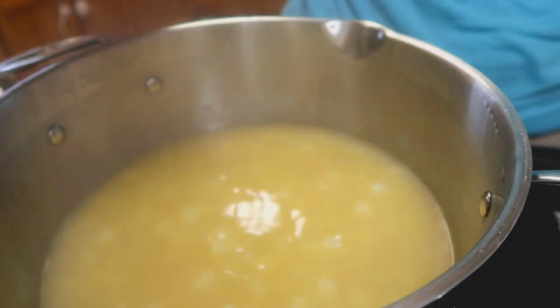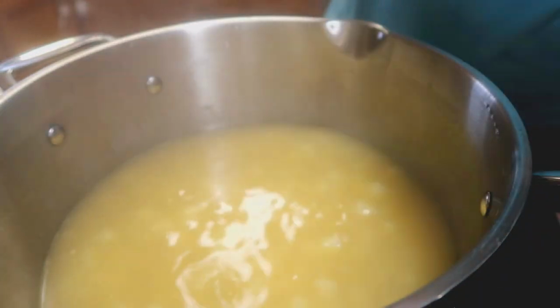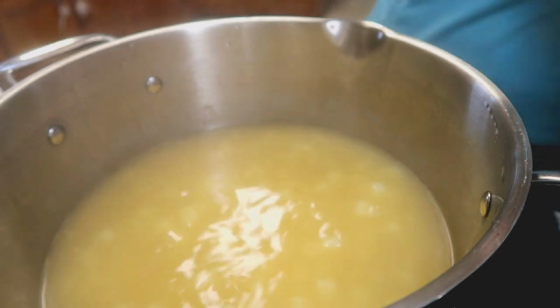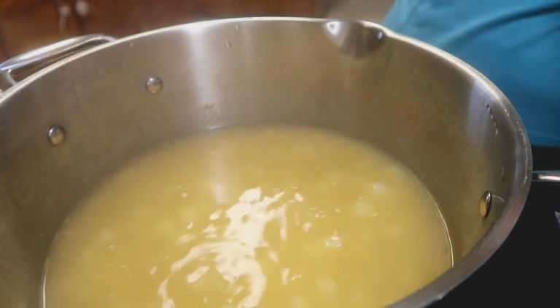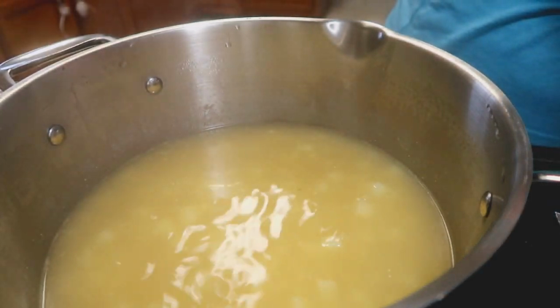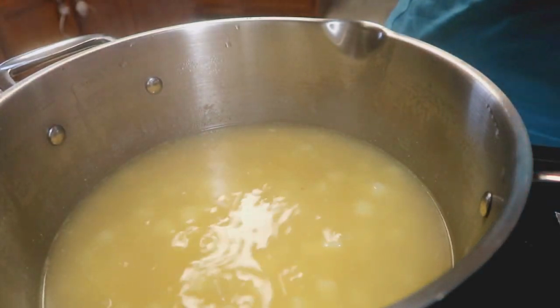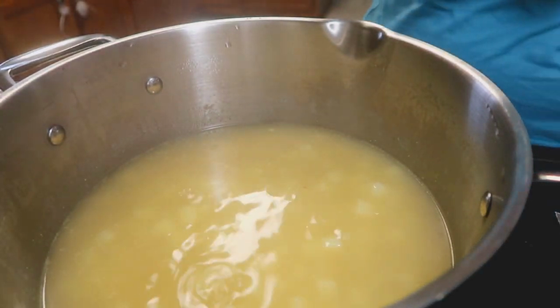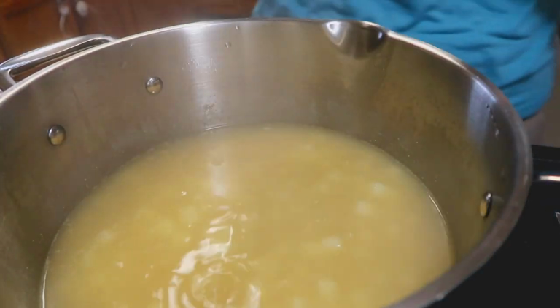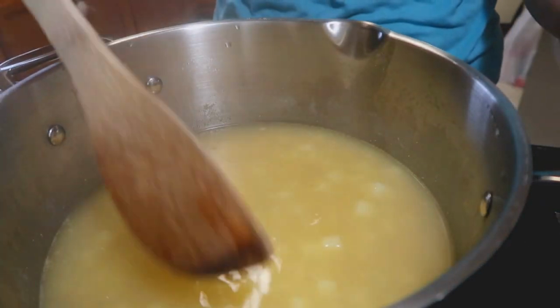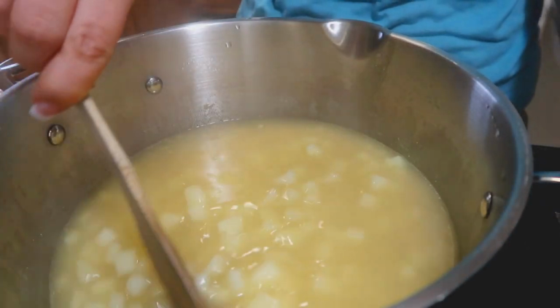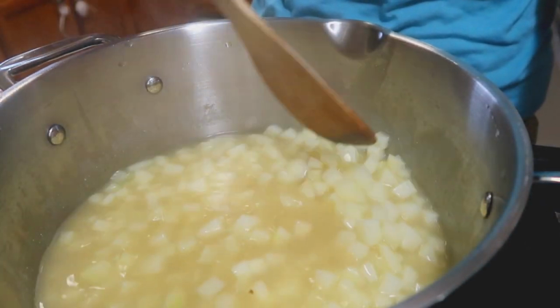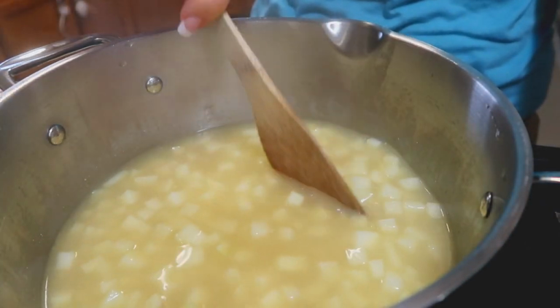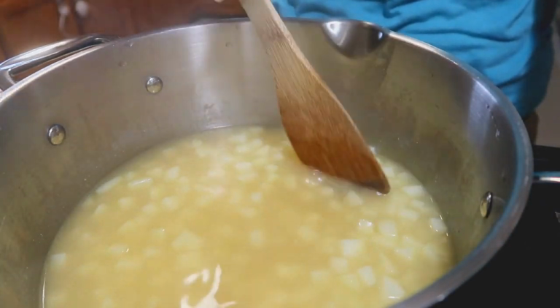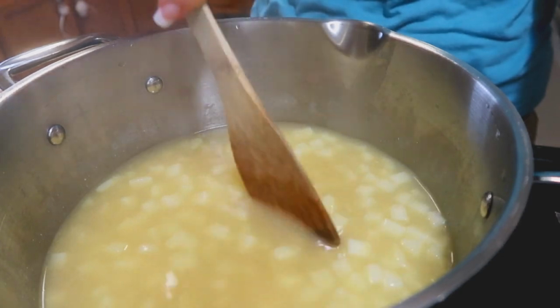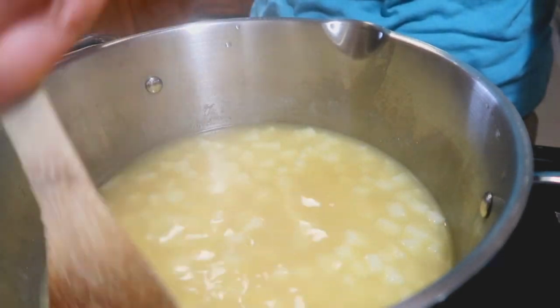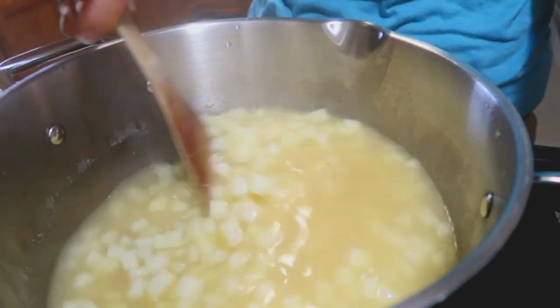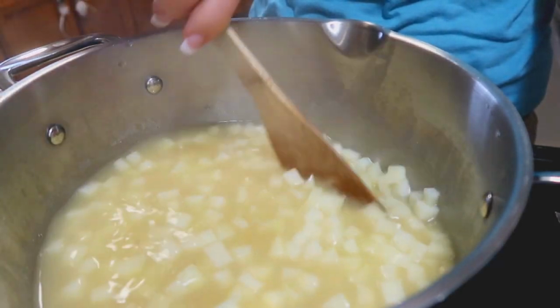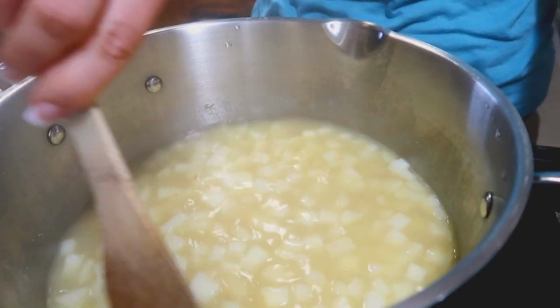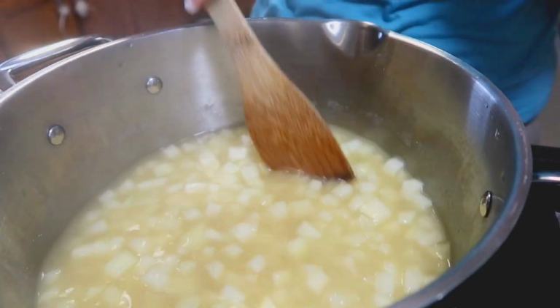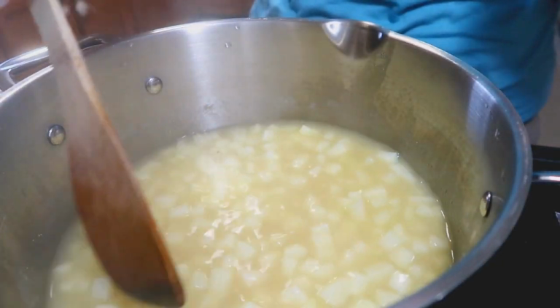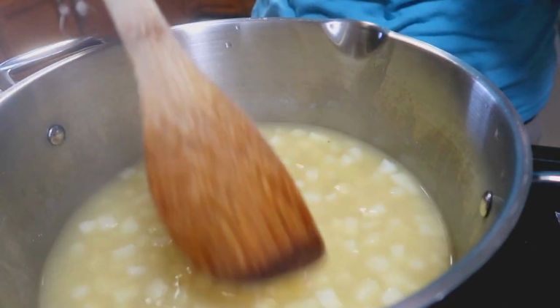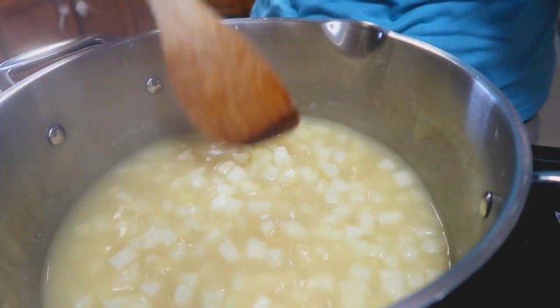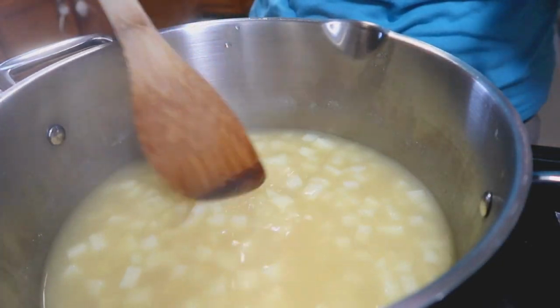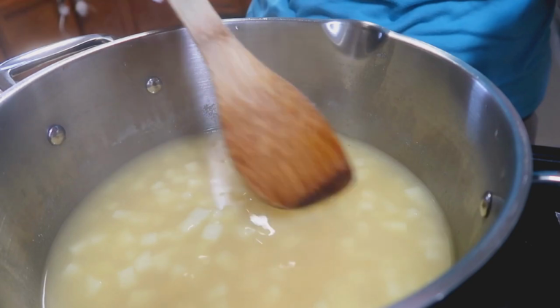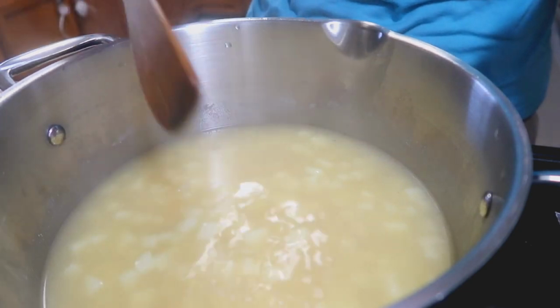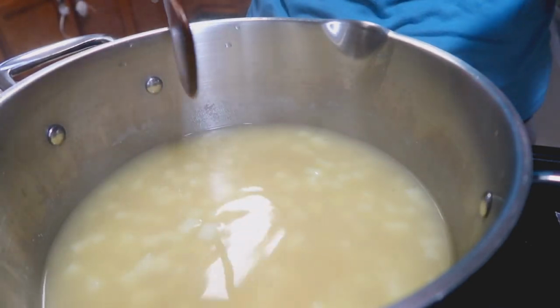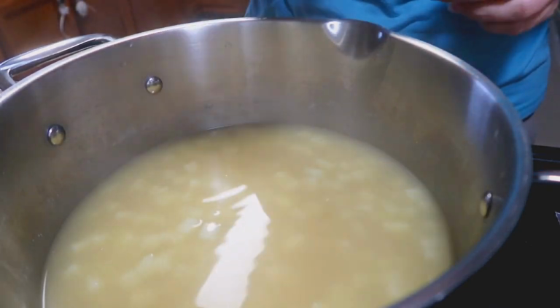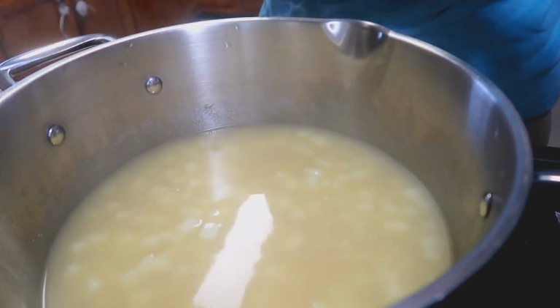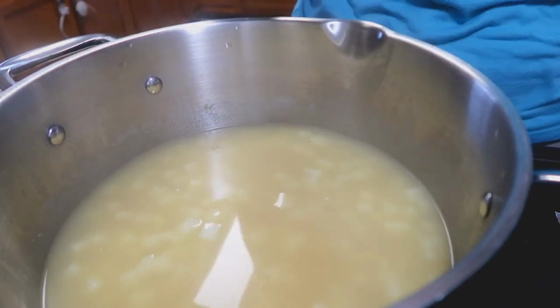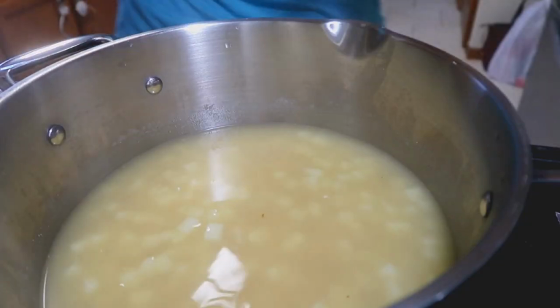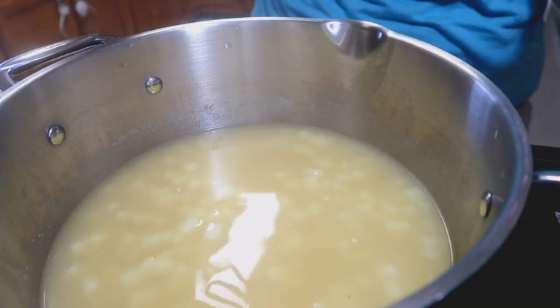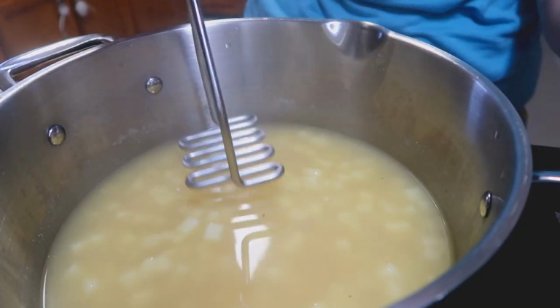This has been simmering away and the potatoes are very tender. So now what we can do is just smash it a little bit — it will release the starches into the liquid and thicken up the soup by itself.